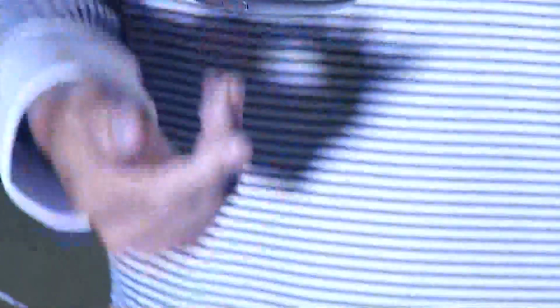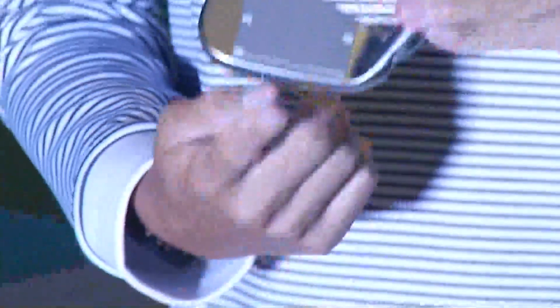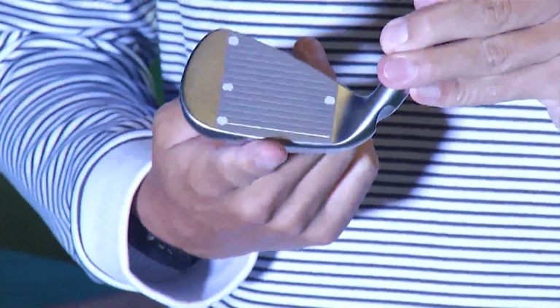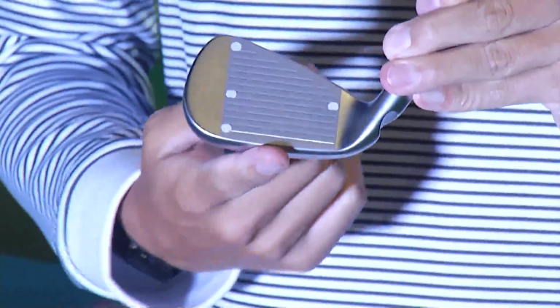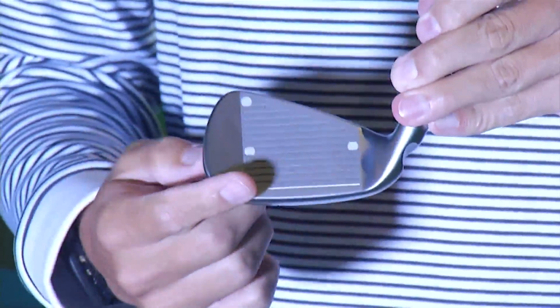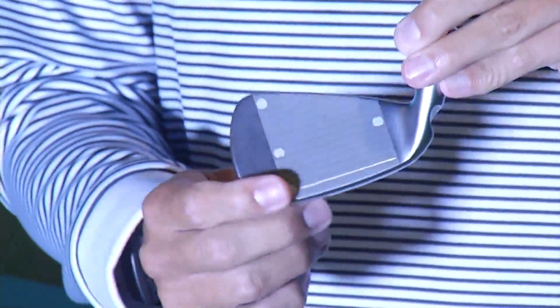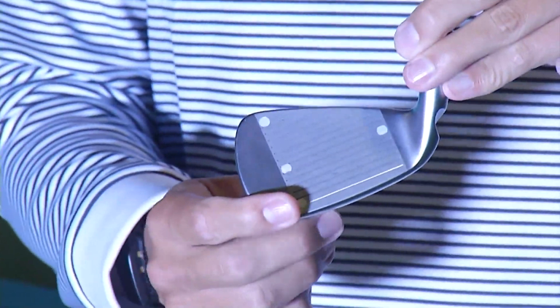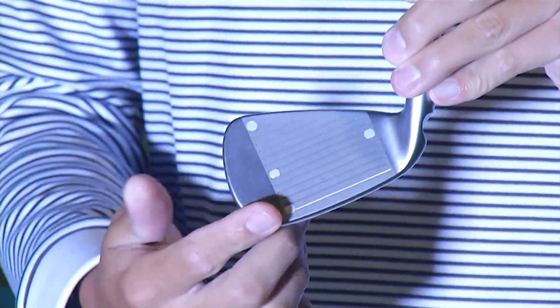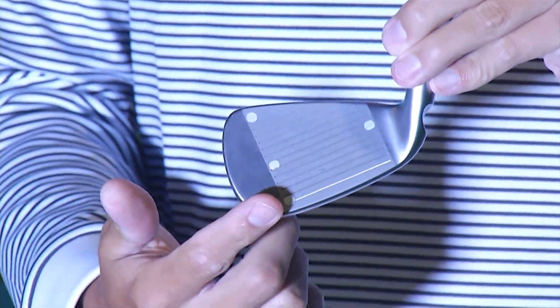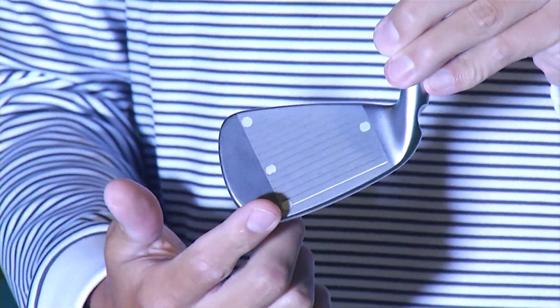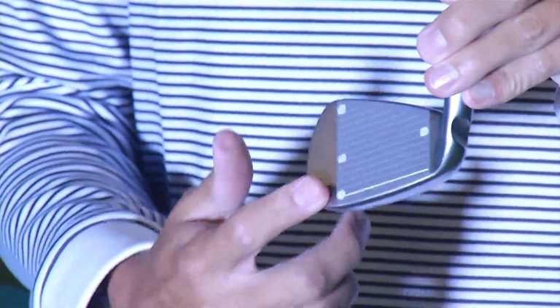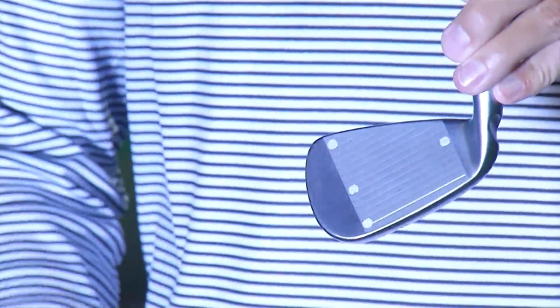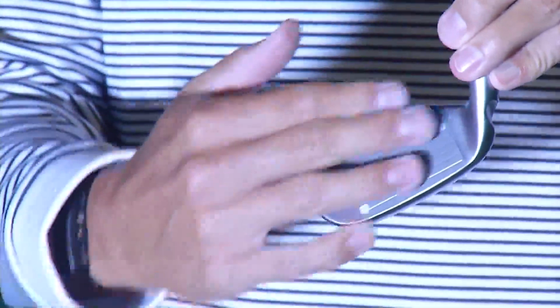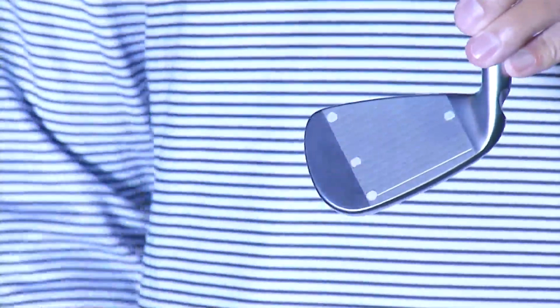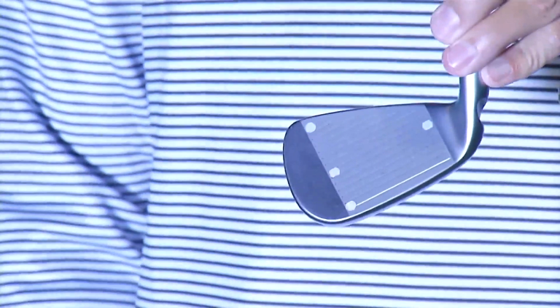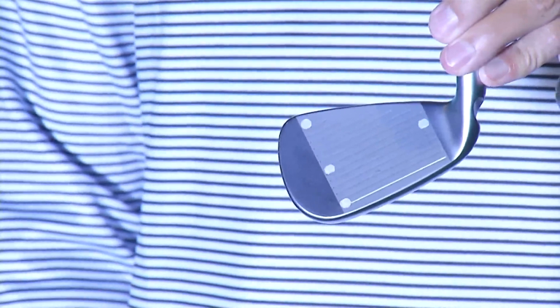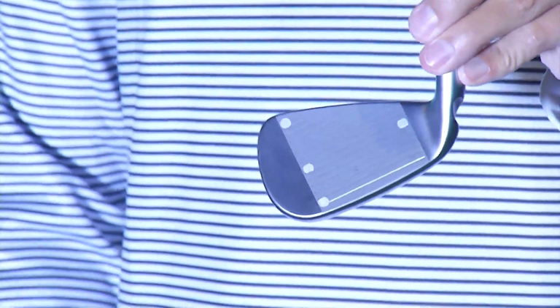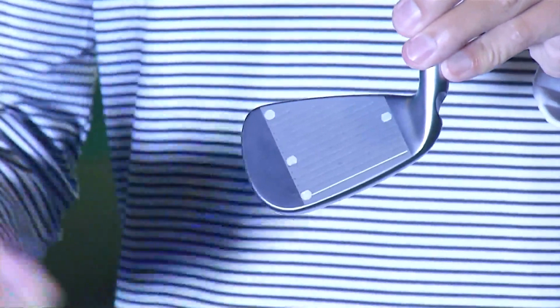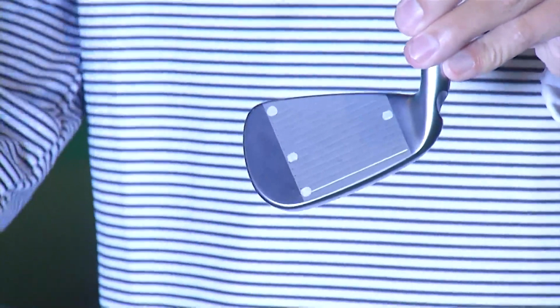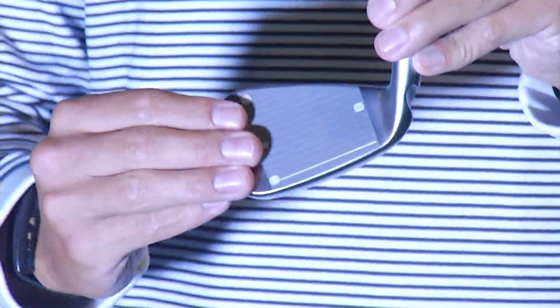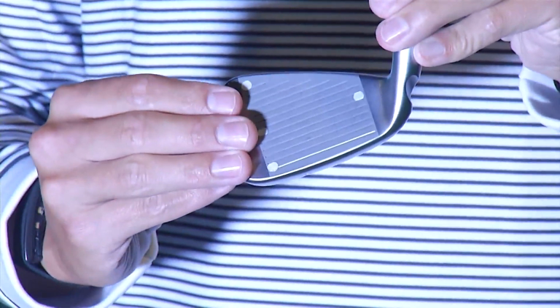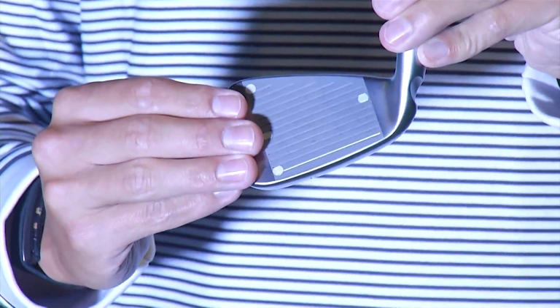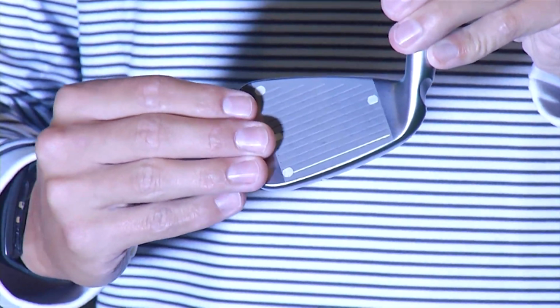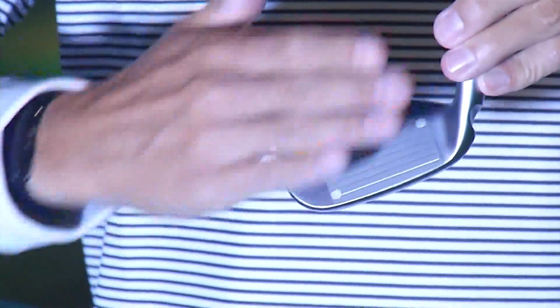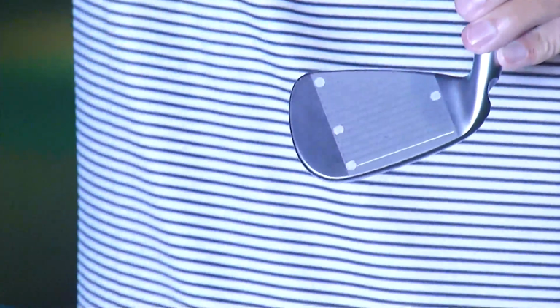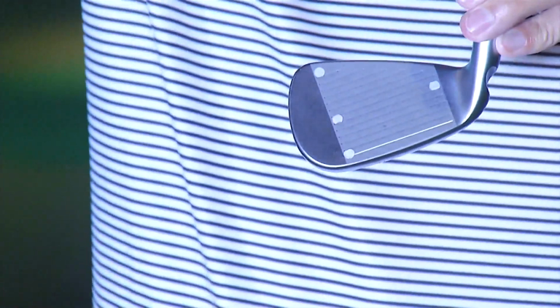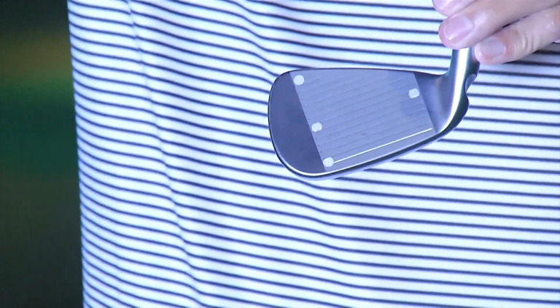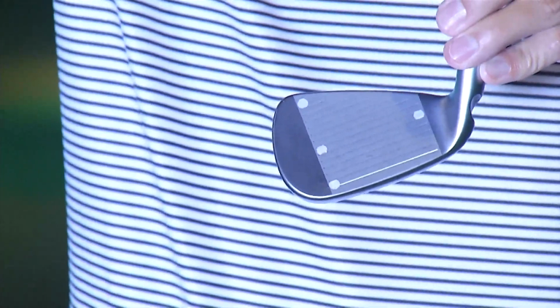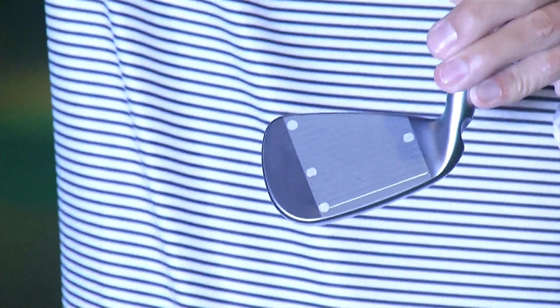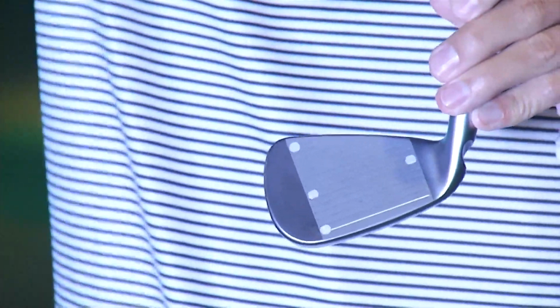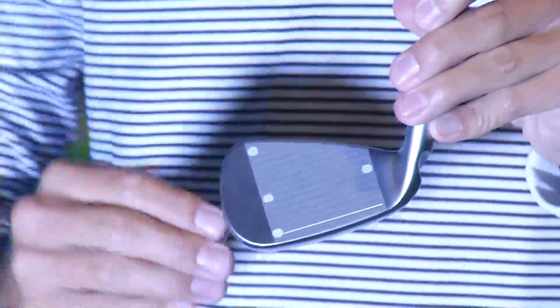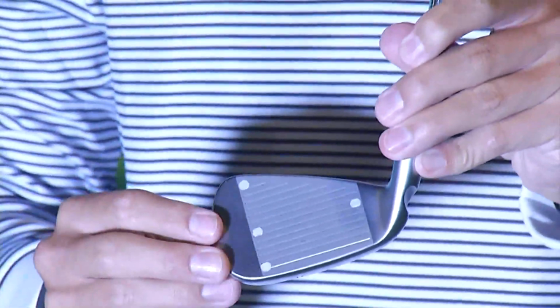Because if we're impacting towards the toe, that face is going to open up. Those grooves are going to be pointing down, and like most of us weekend golfers, we're going to hit that nice big old fade or banana slice.